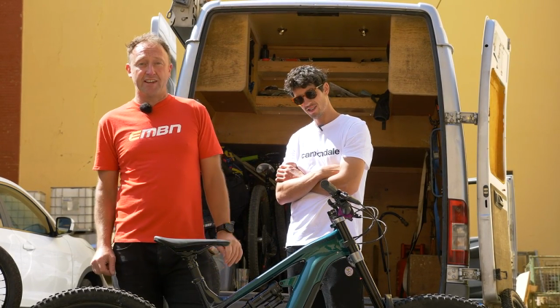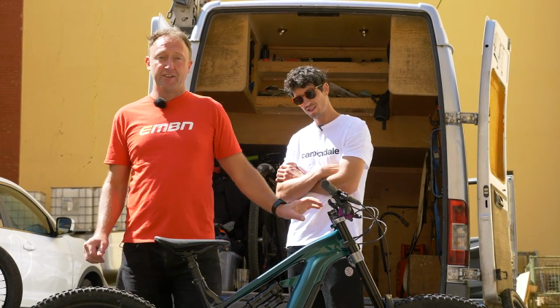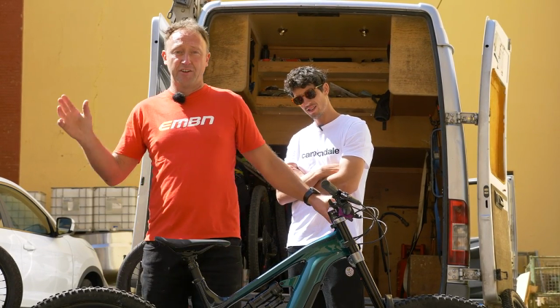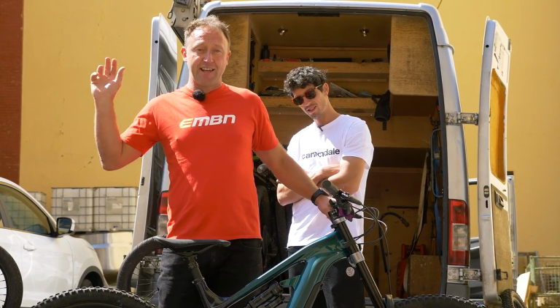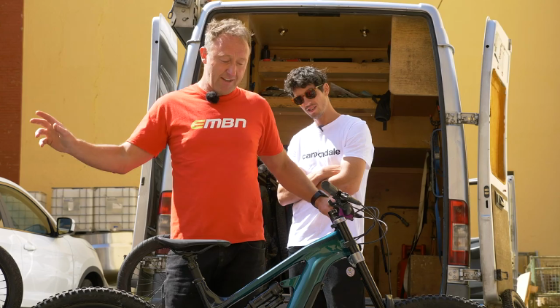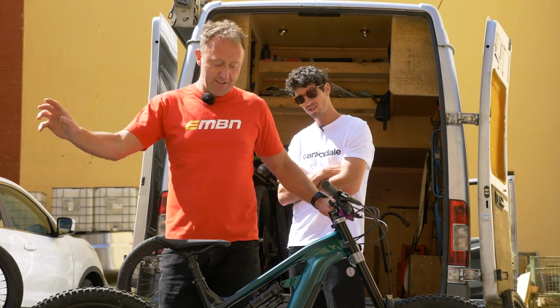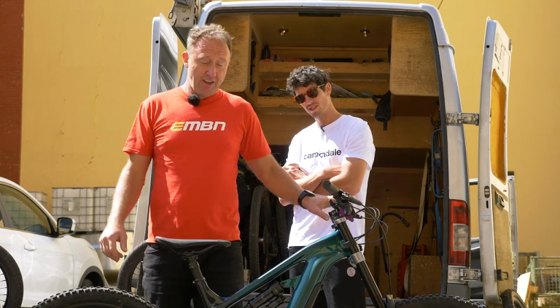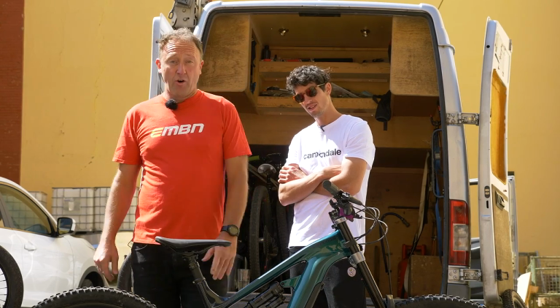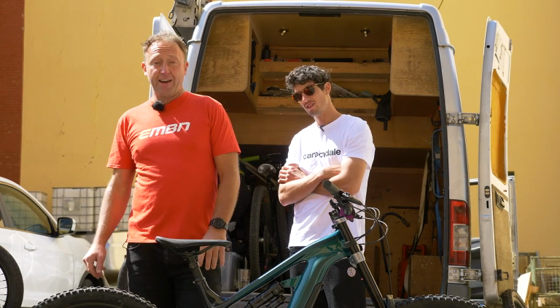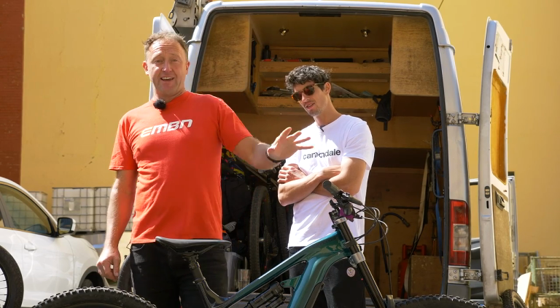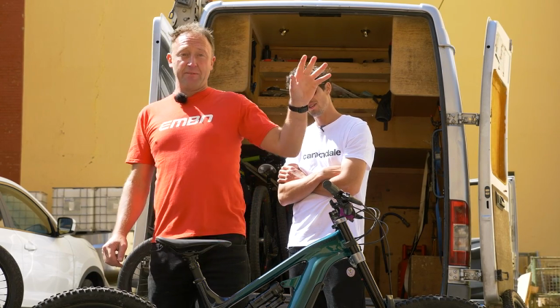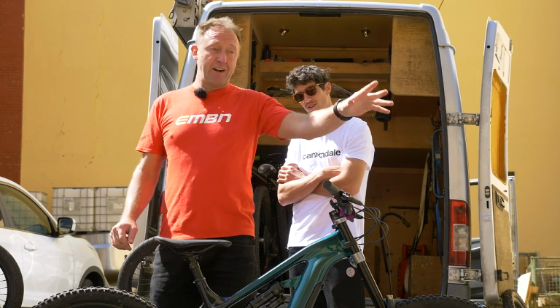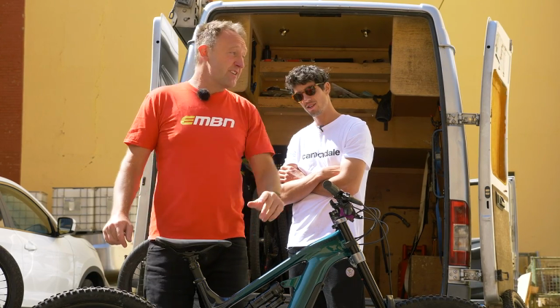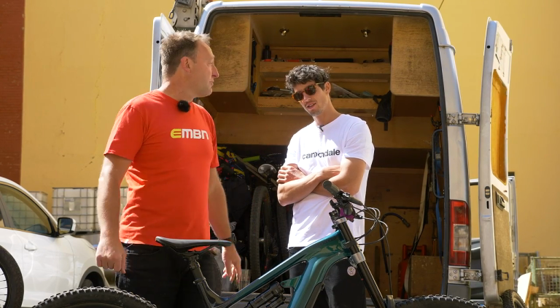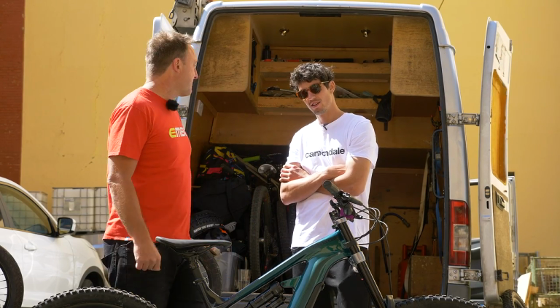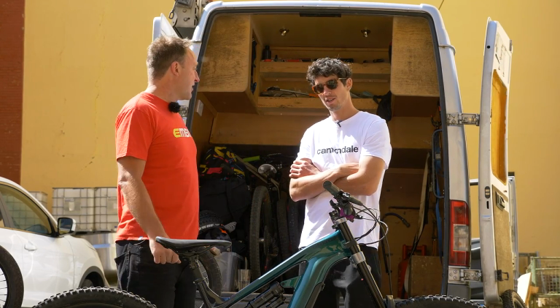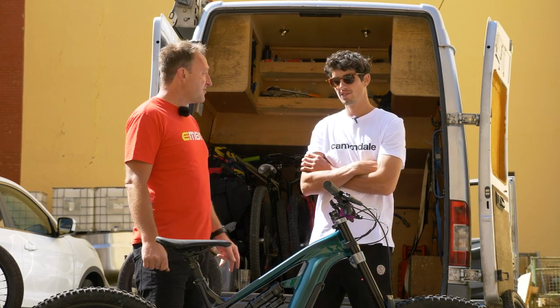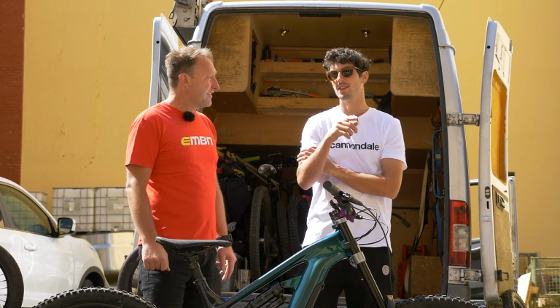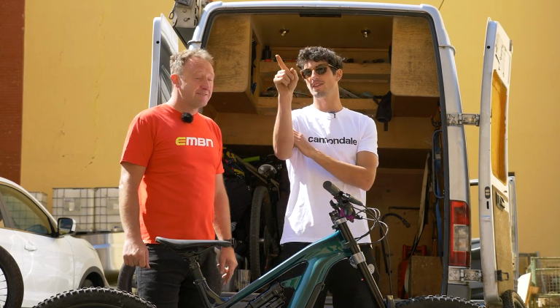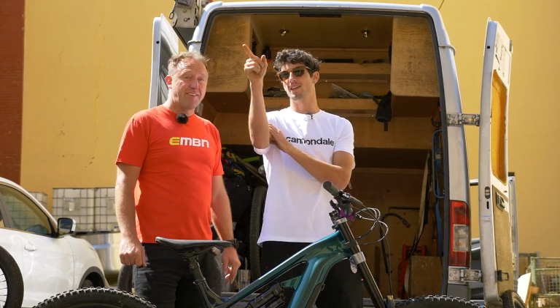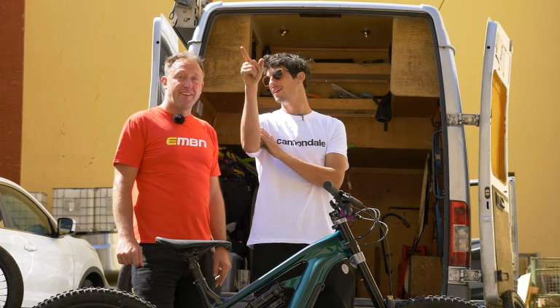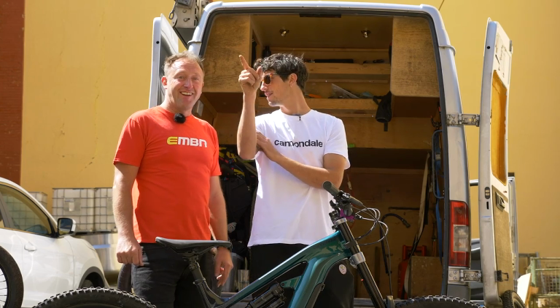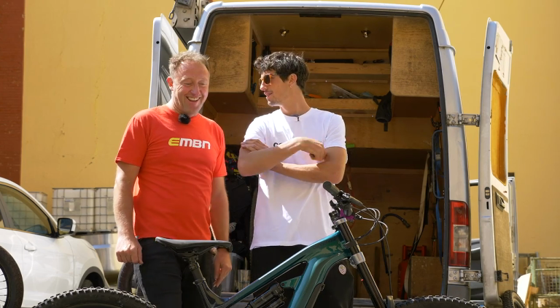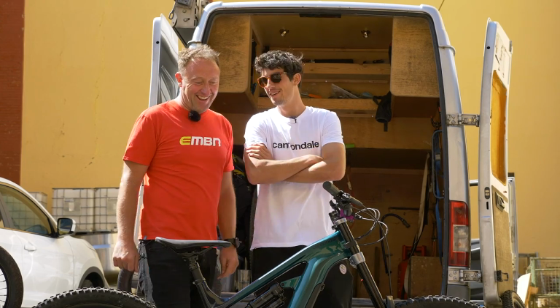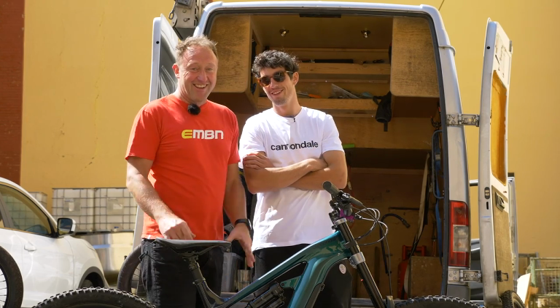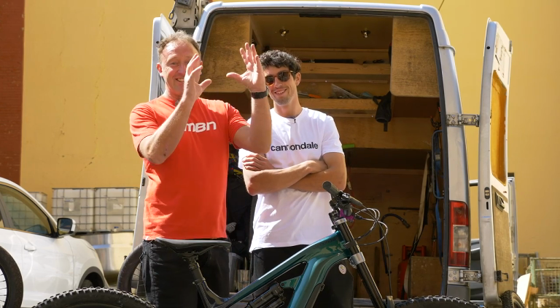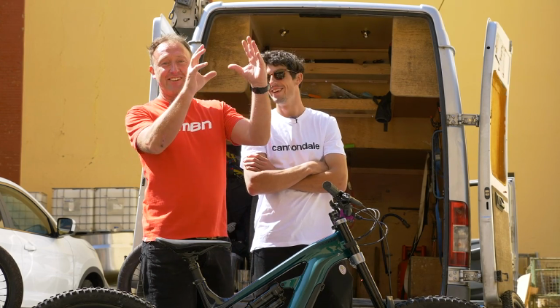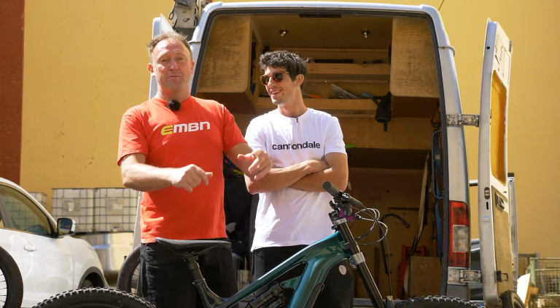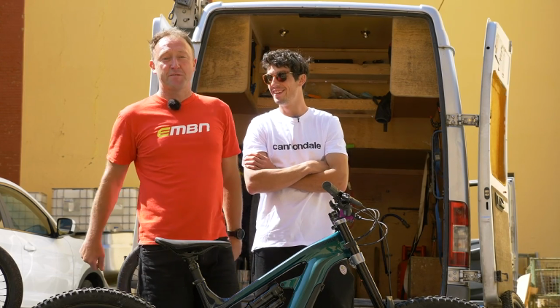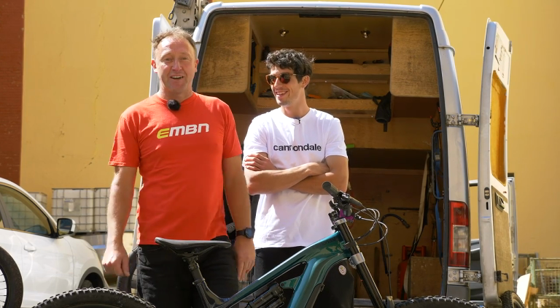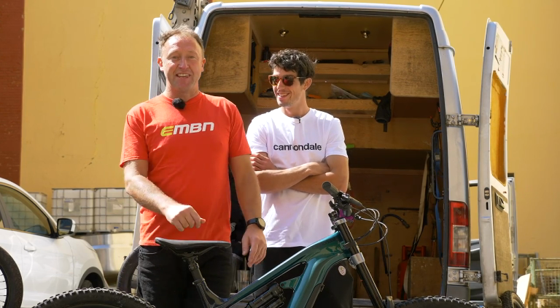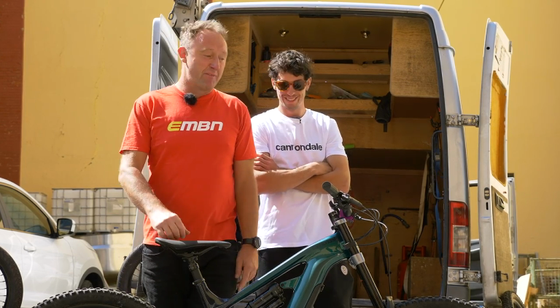If you want to see some more pro bikes, check out Nico Vuglio's Lapierre just here. Or Fabian Burrell, who is actually a world champion as well. Click on the globe to subscribe to e-mountain bike.